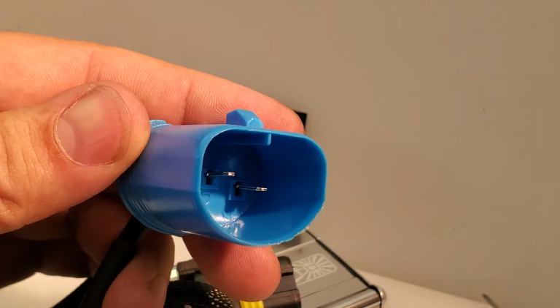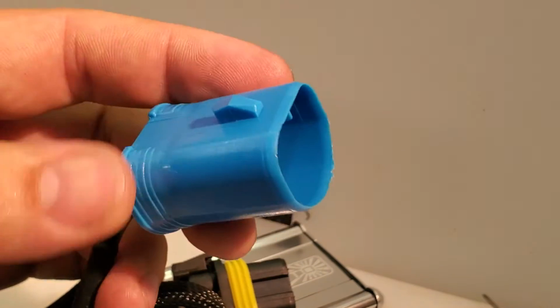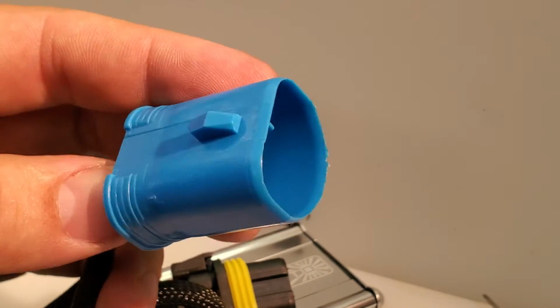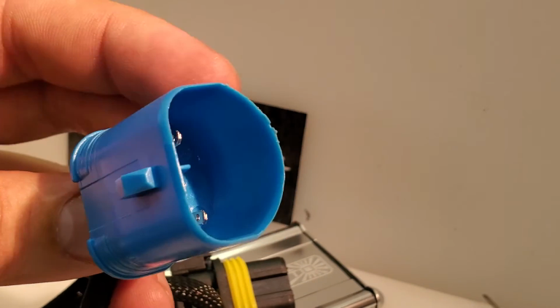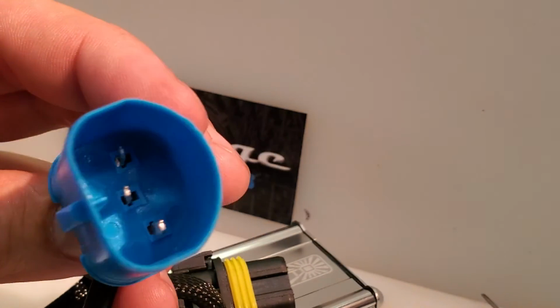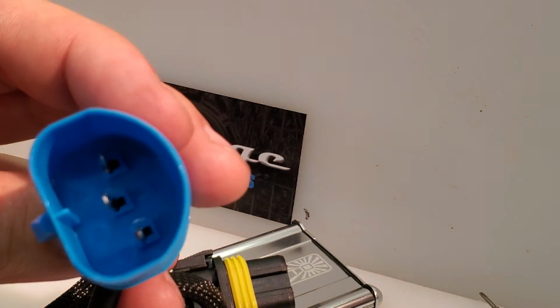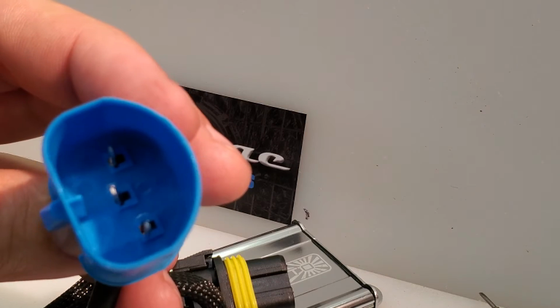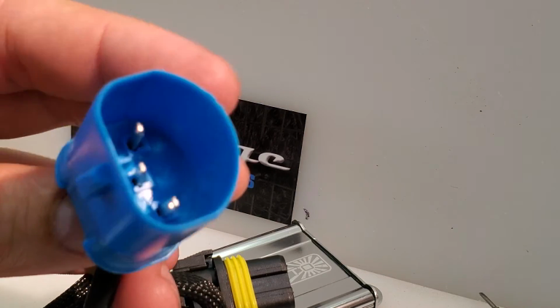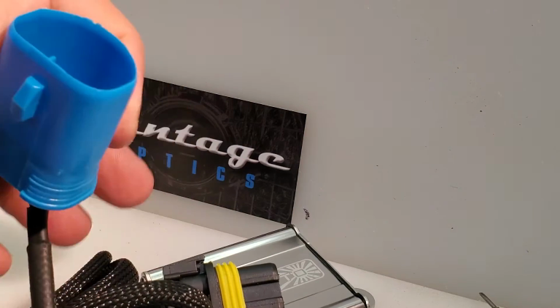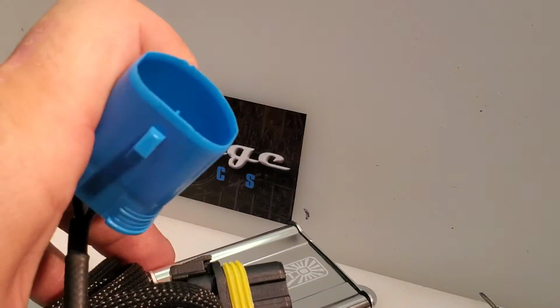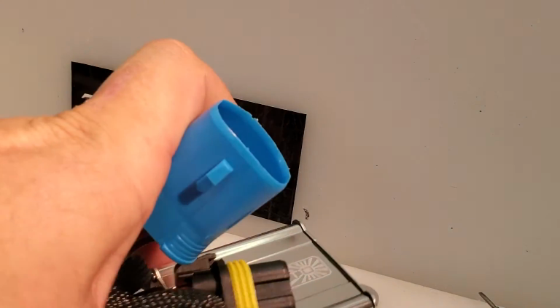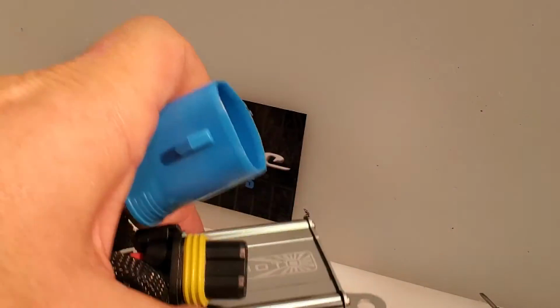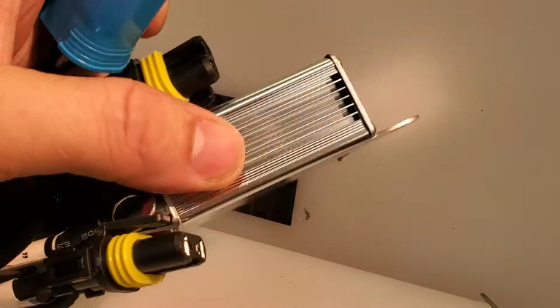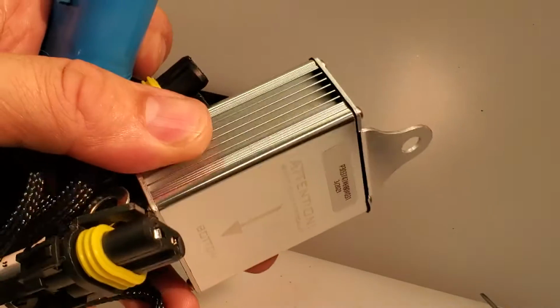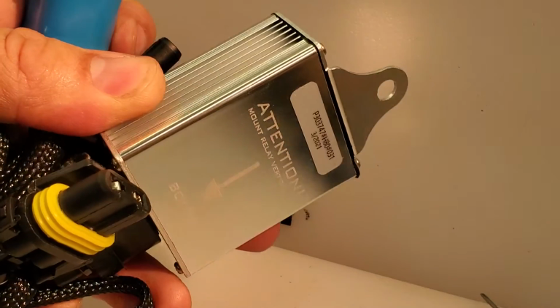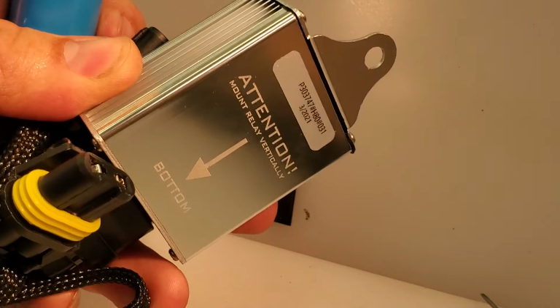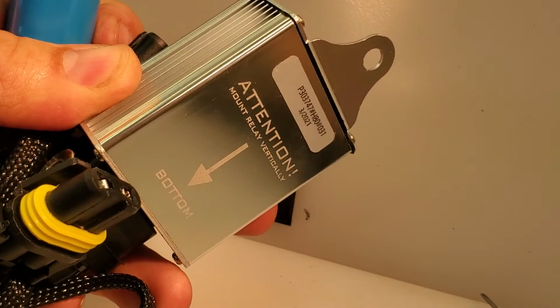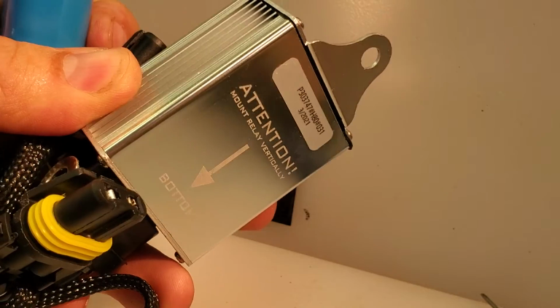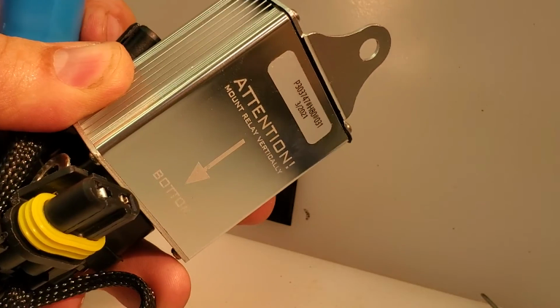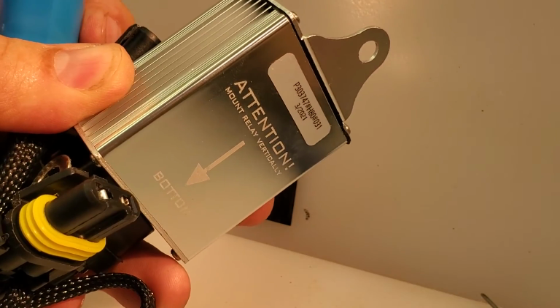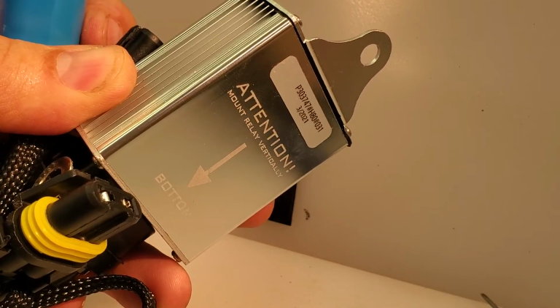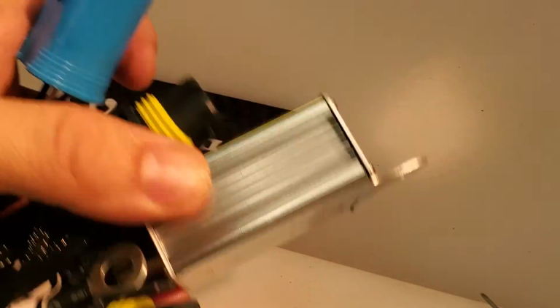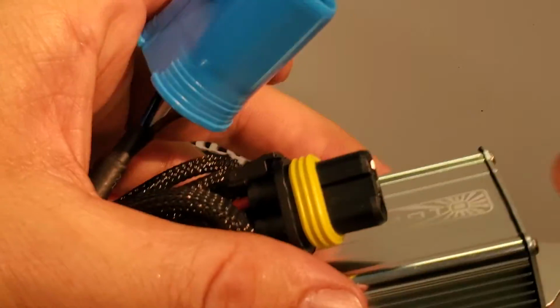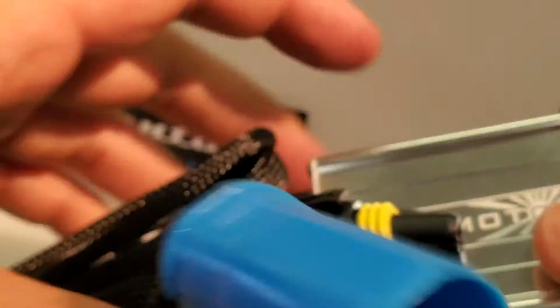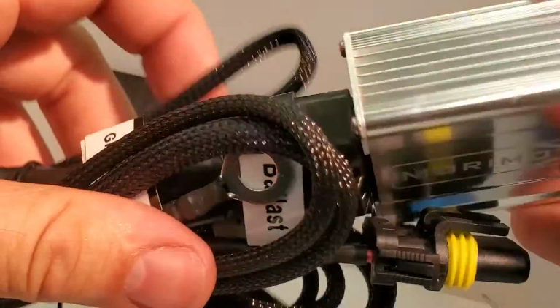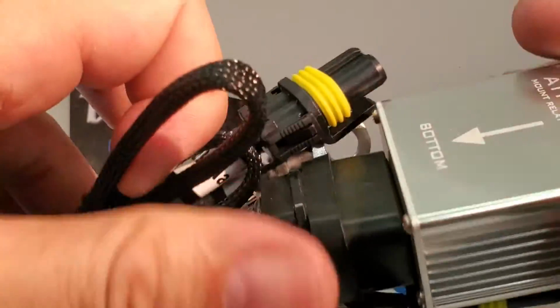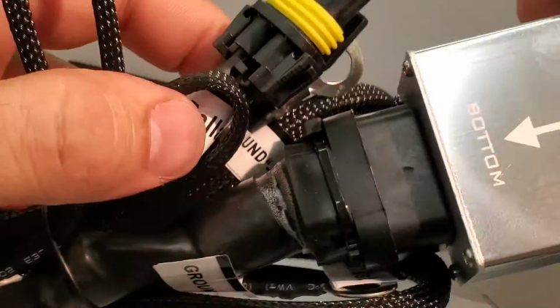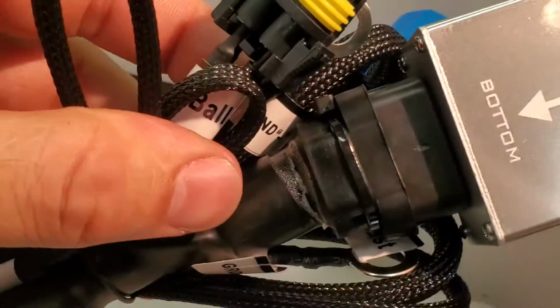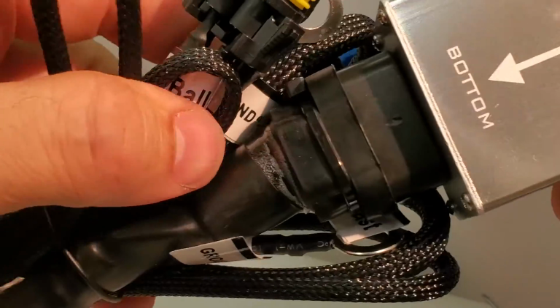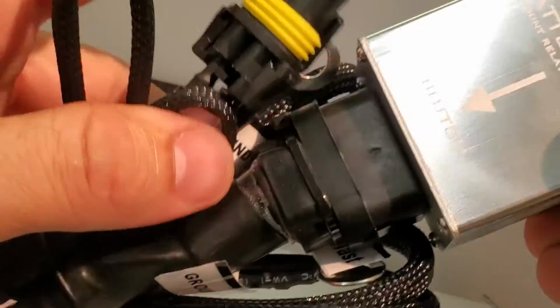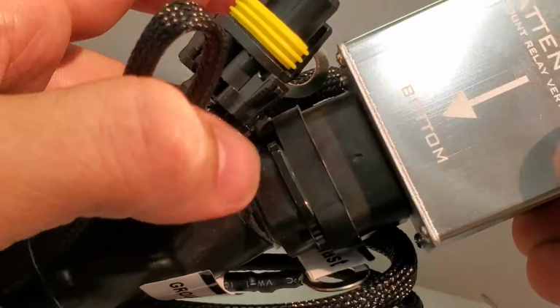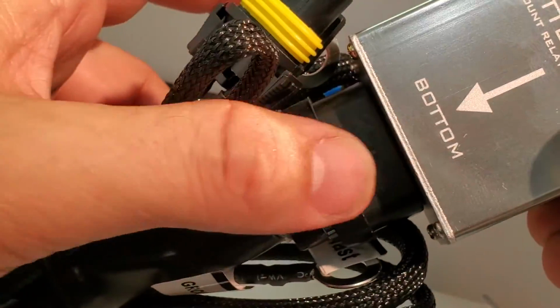Take care with this connection. Also keep in mind that you want to try and mount the relay as close to vertical as possible to make sure there's no water ingress to the main connection pack at the relay.